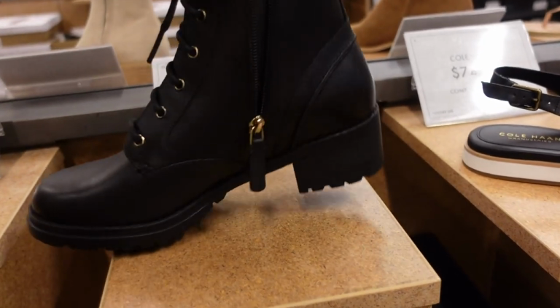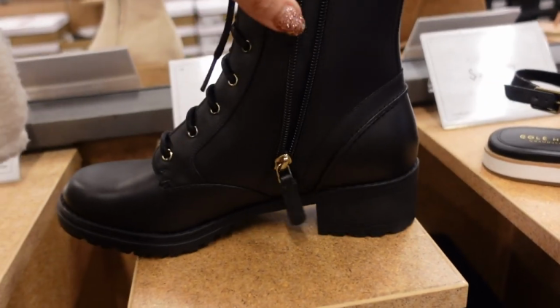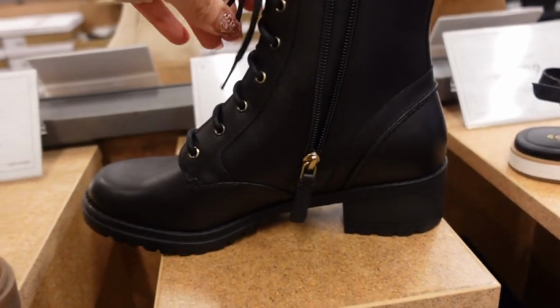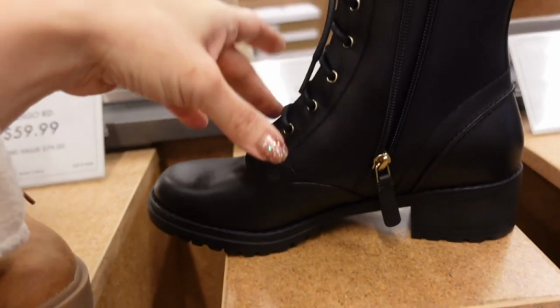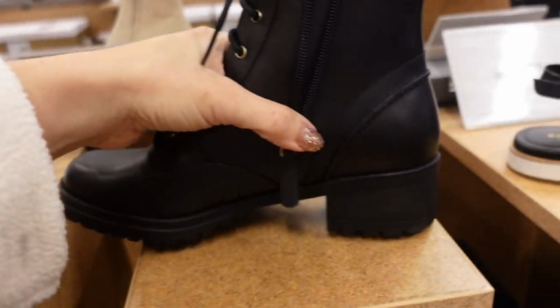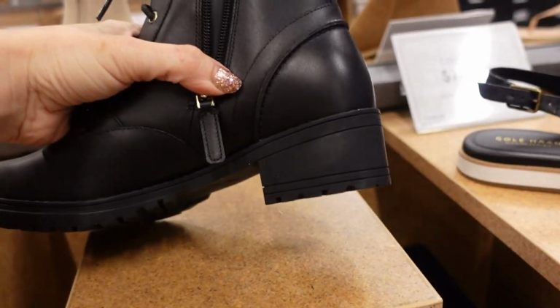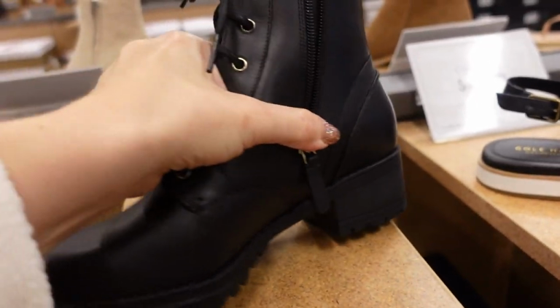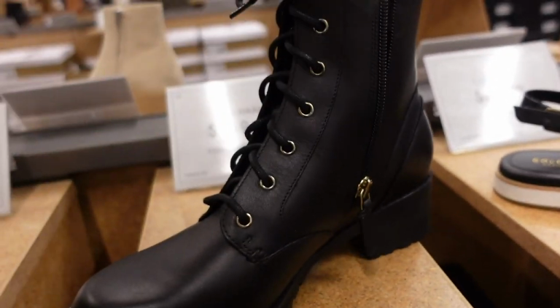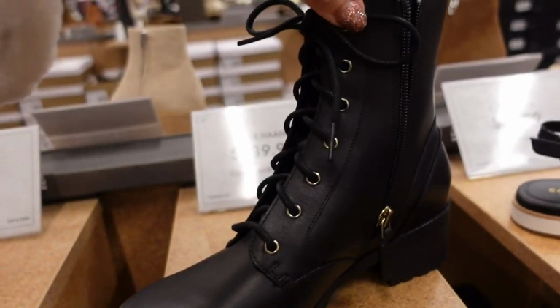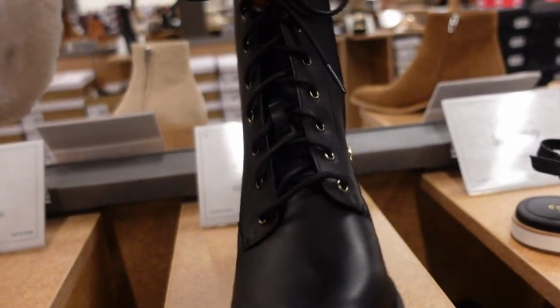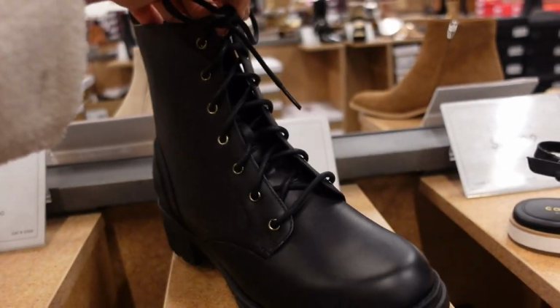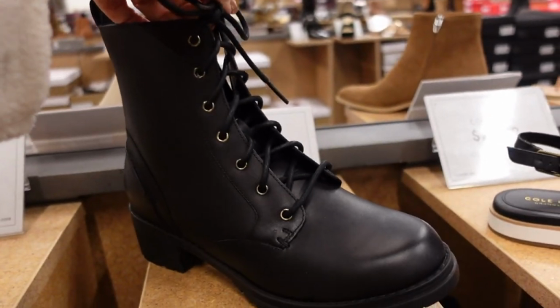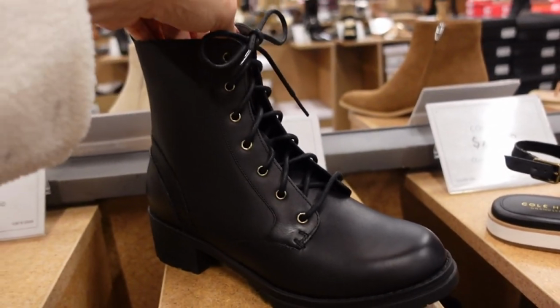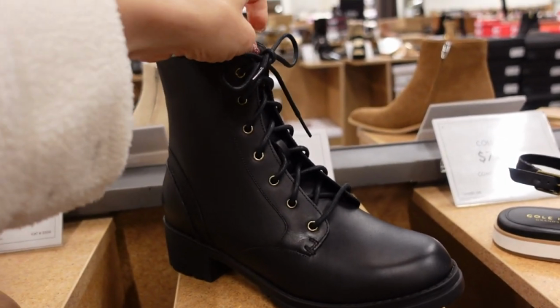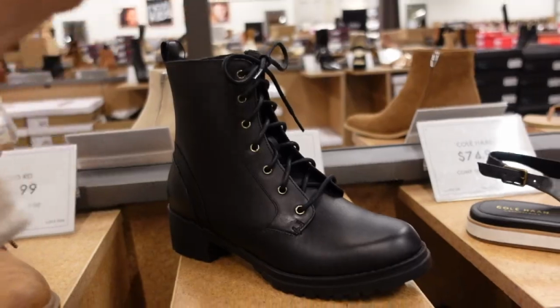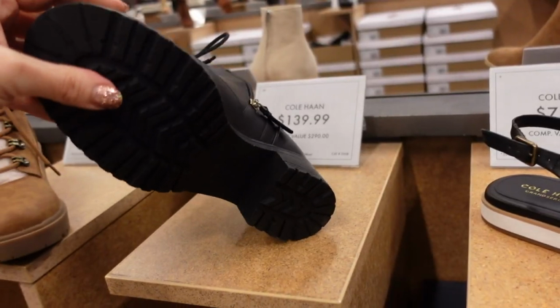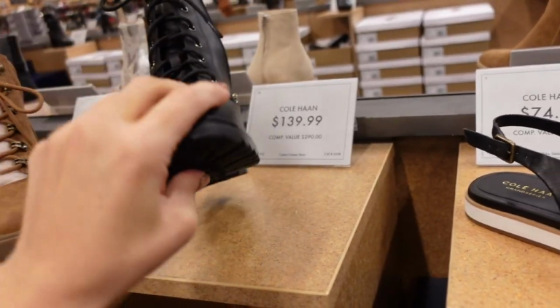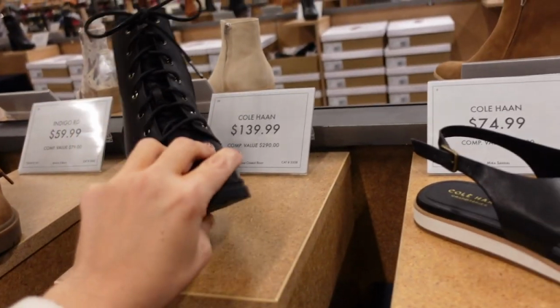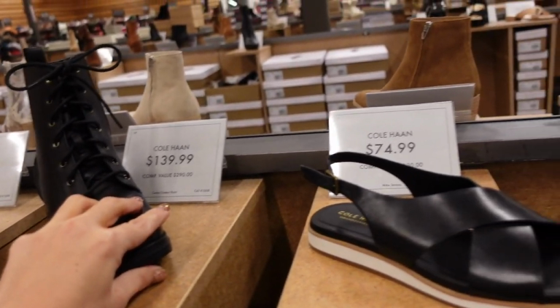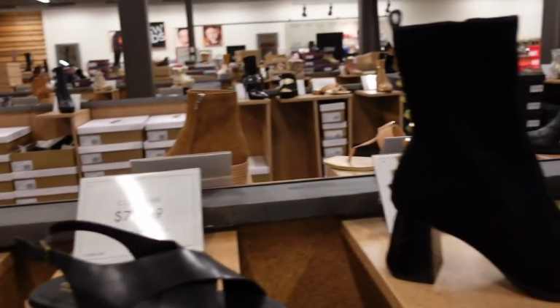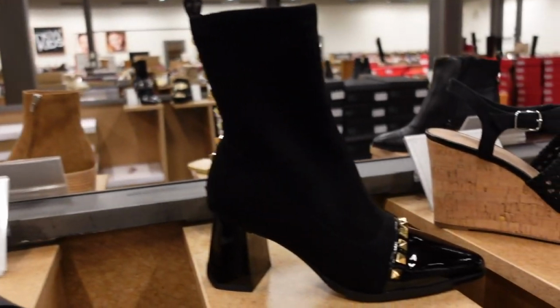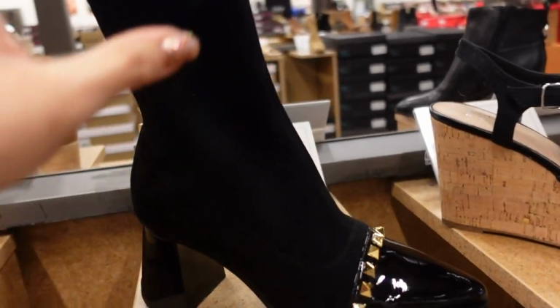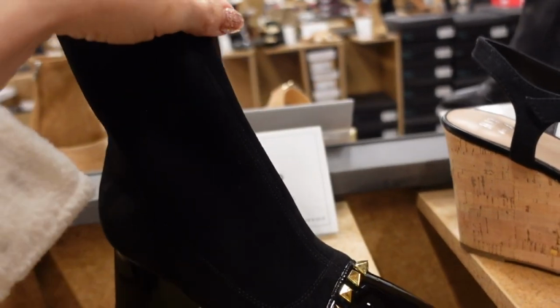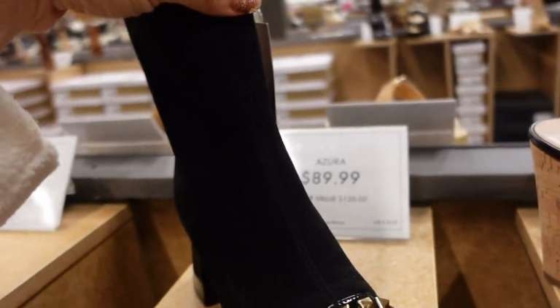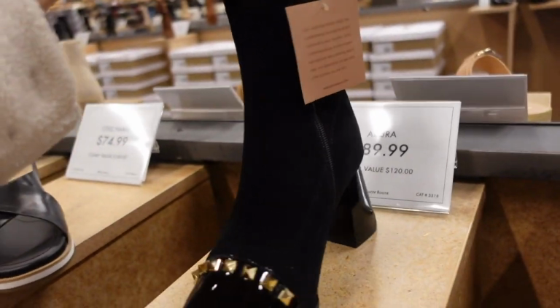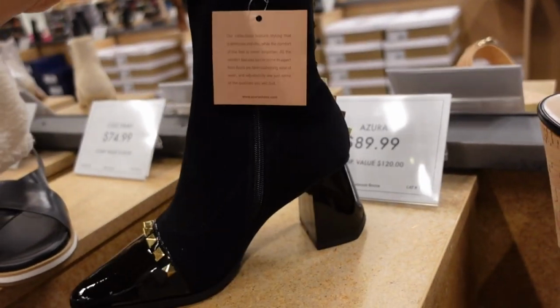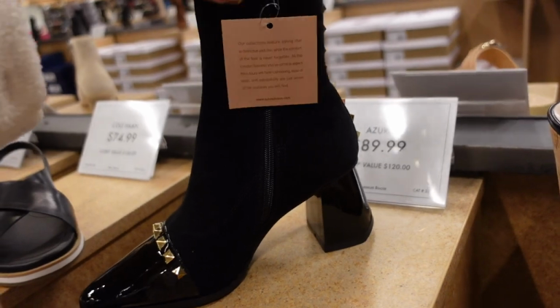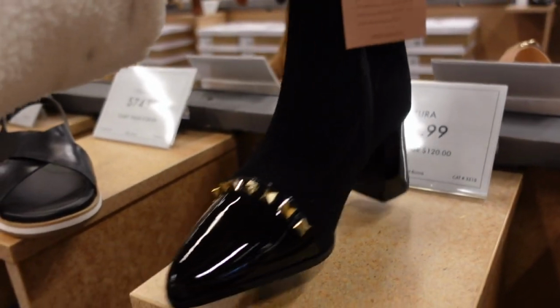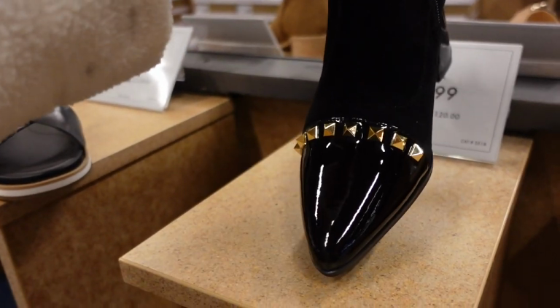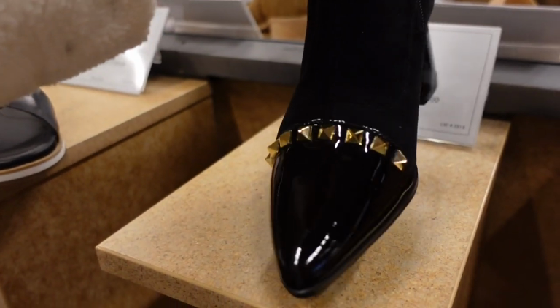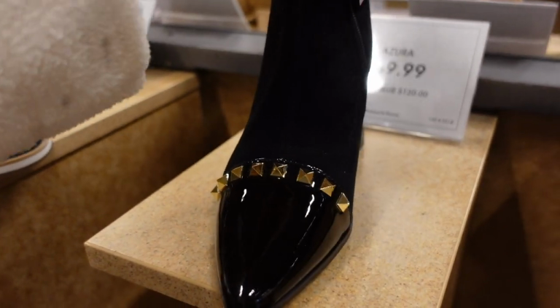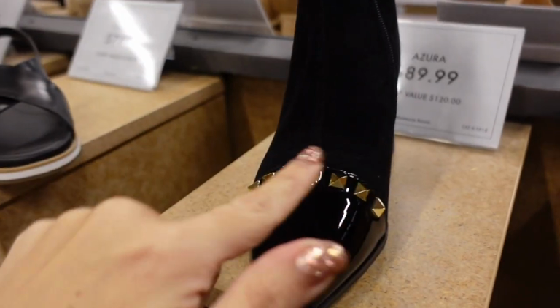Boot from Cole Haan — rounded toe, zipper on the inside, lace-up, chunky heel in the back, rubber bottom. They're $139.99.